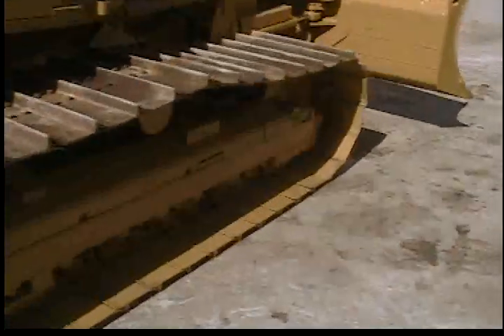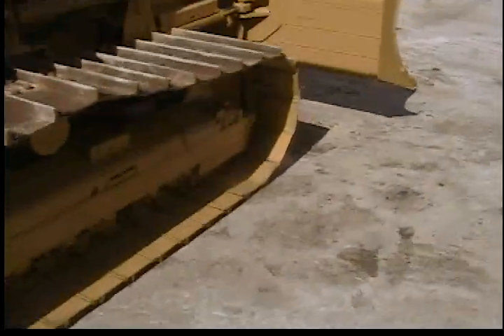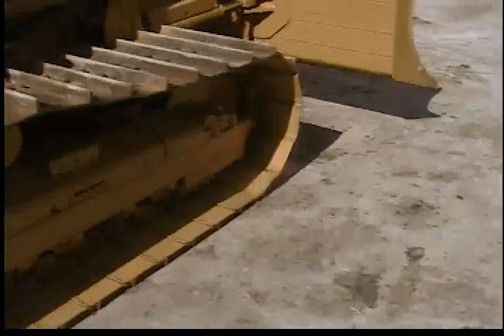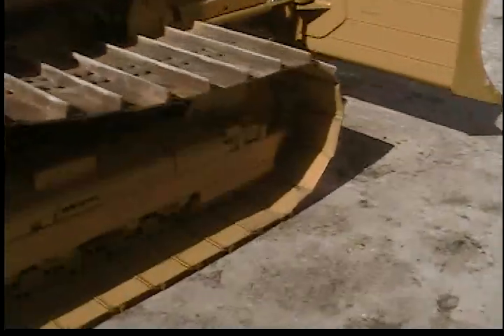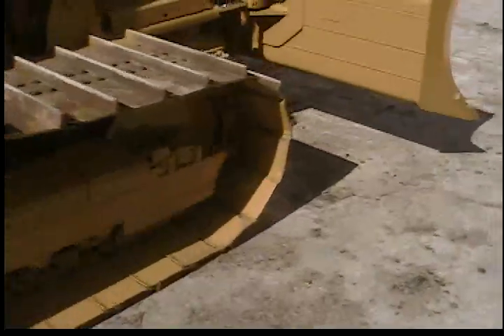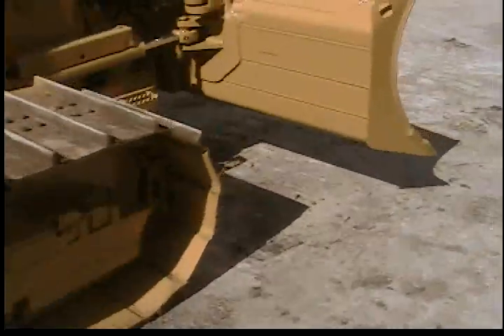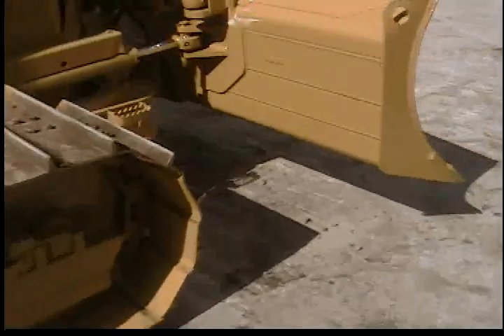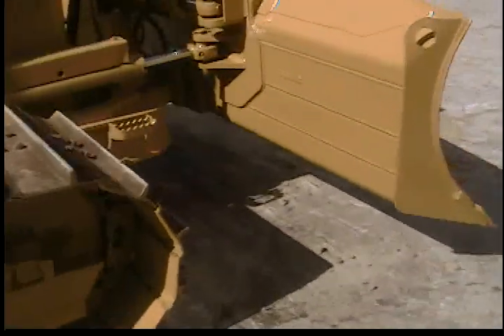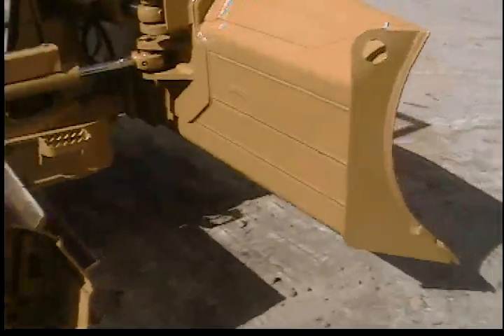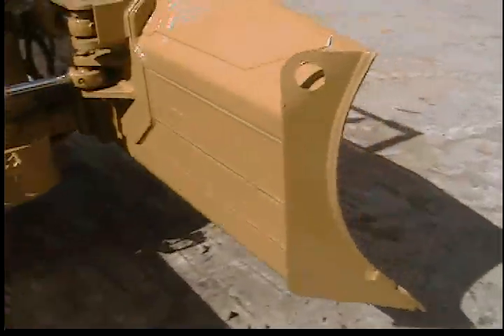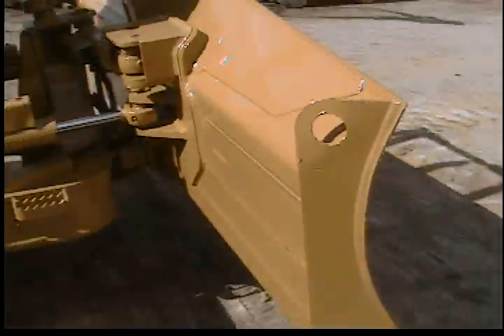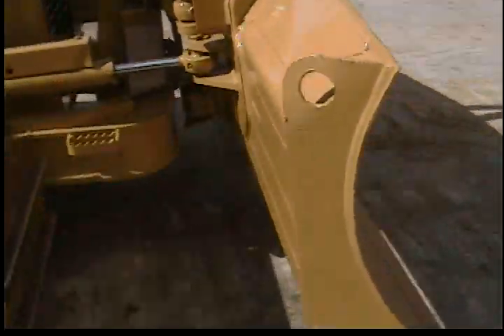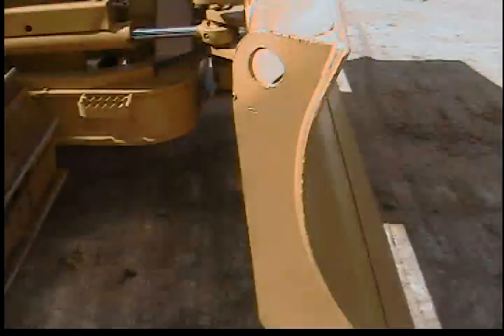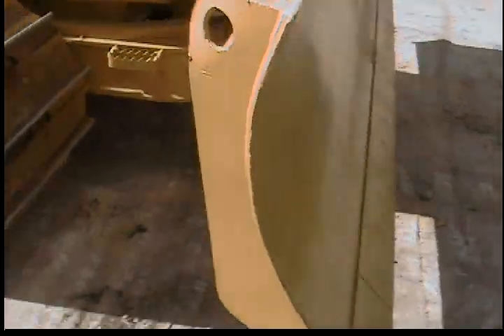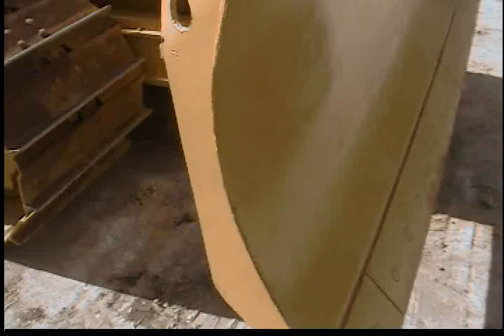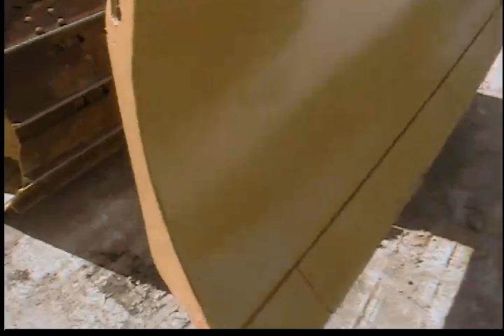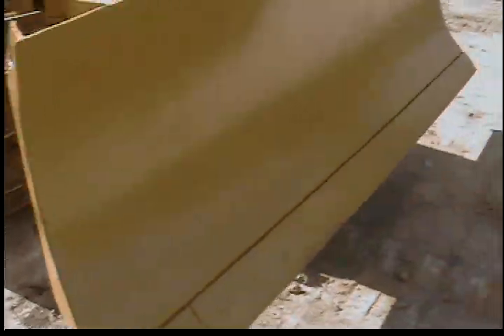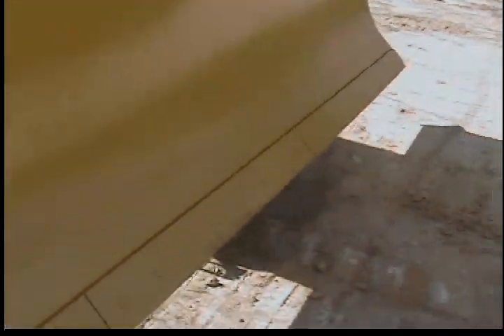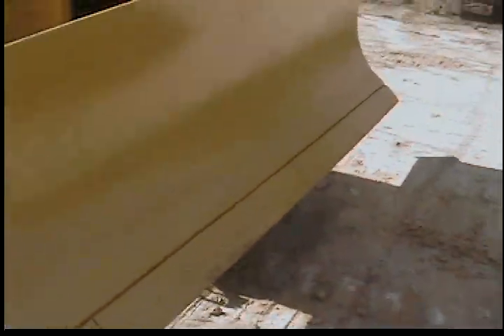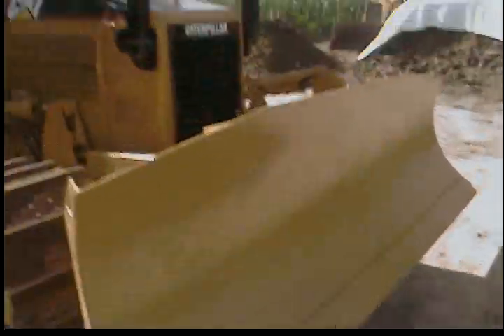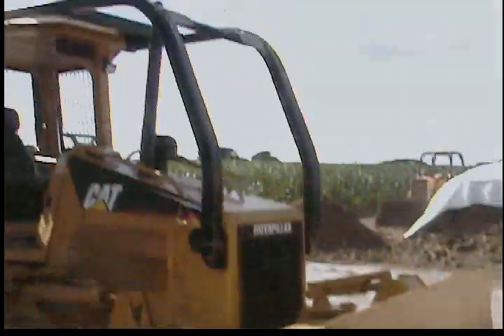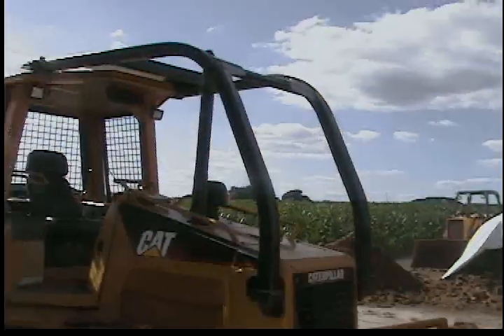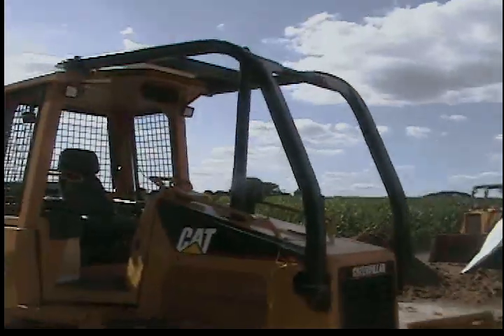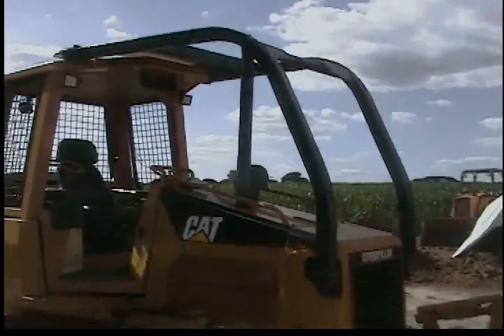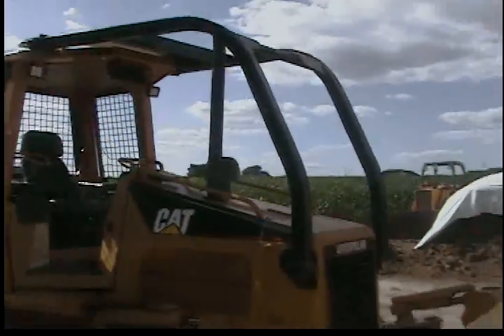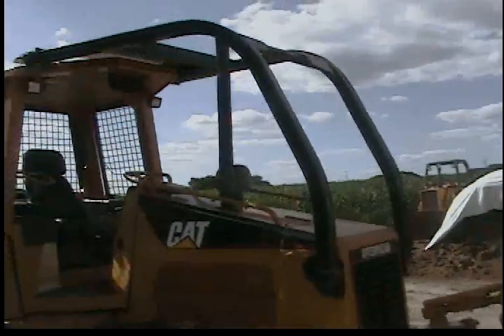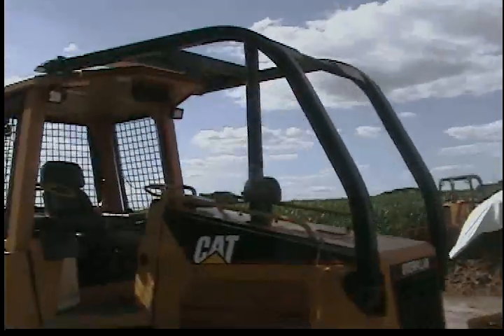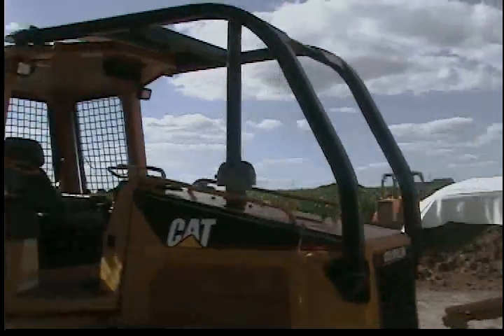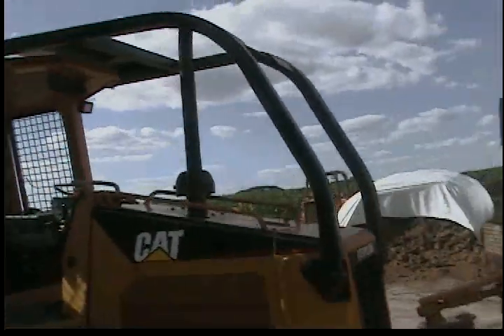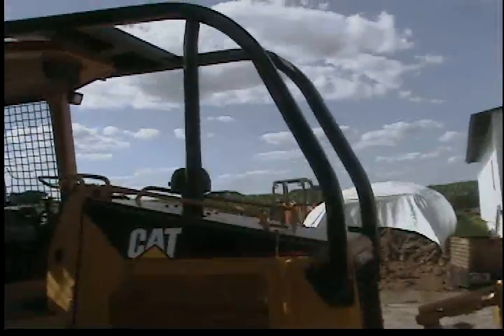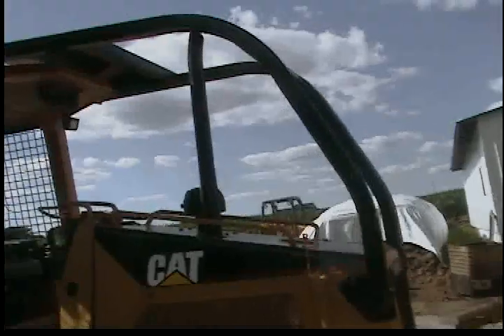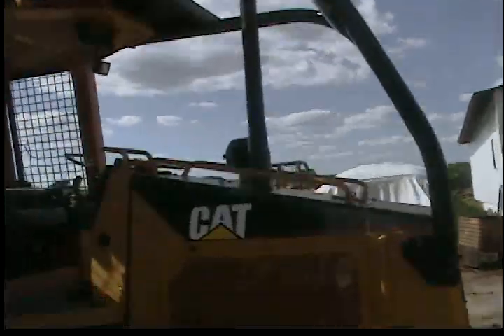It's the LGP model. It's got a 10 foot 4 inch blade. The blade's all in great shape. It has the forestry package with the tree sweeps.